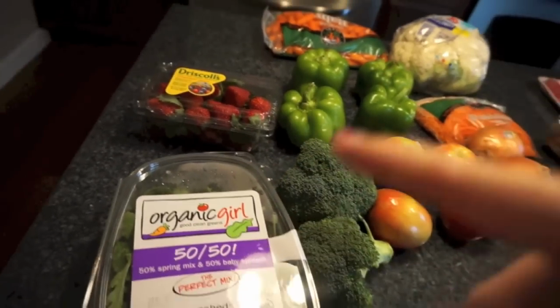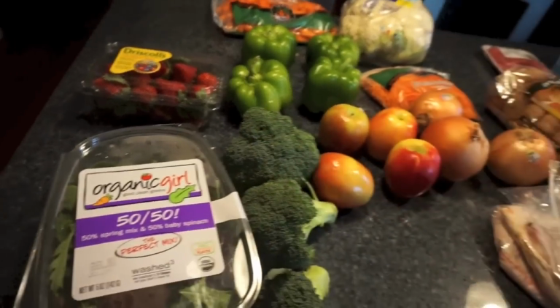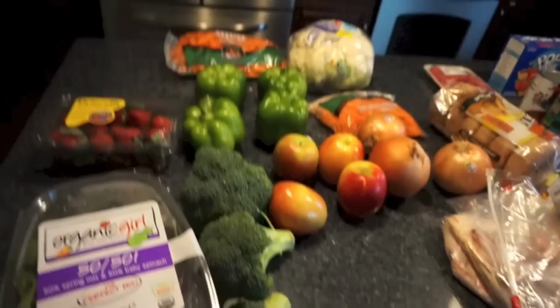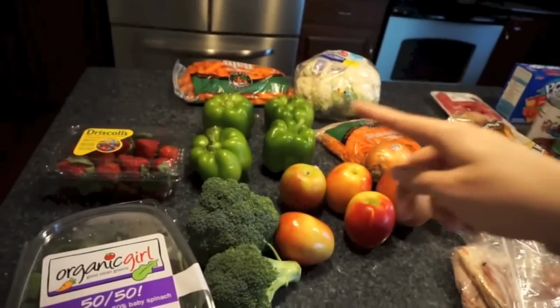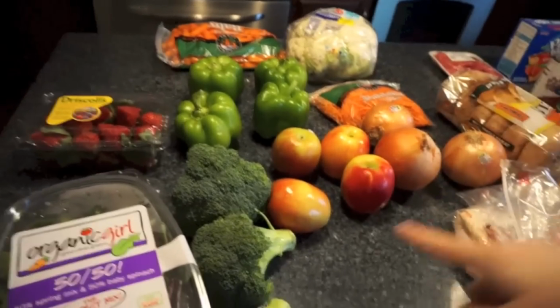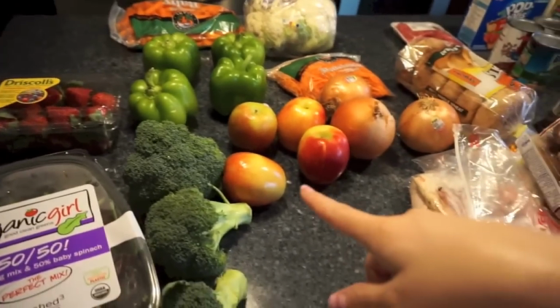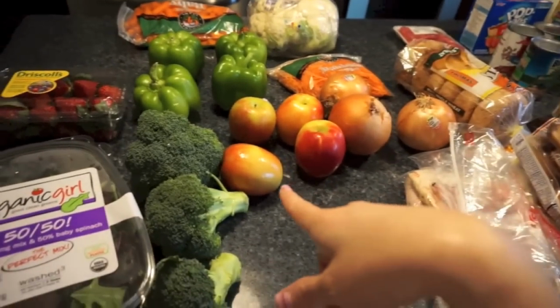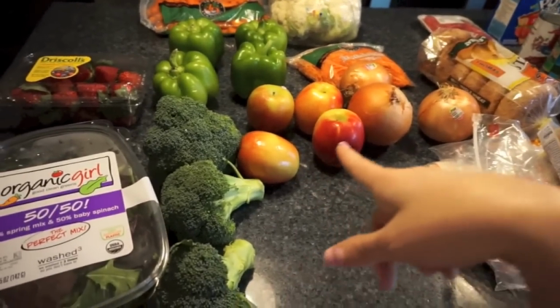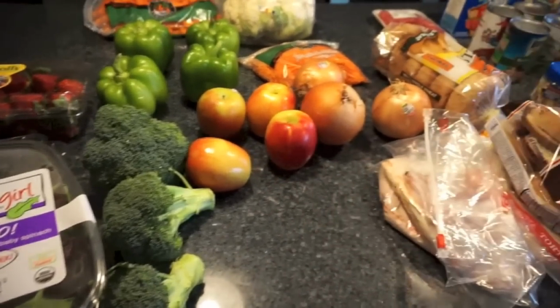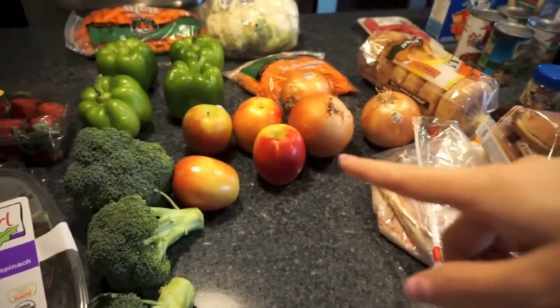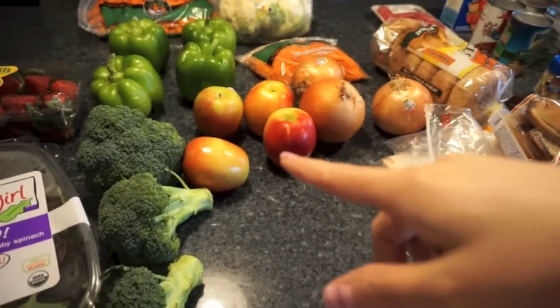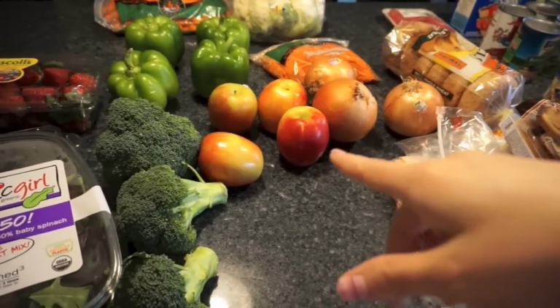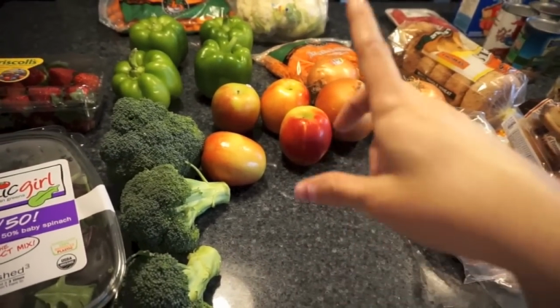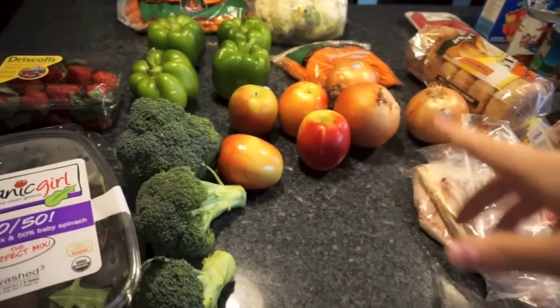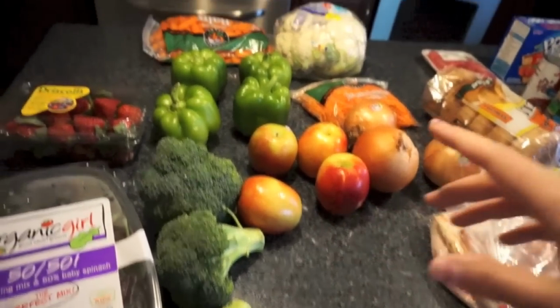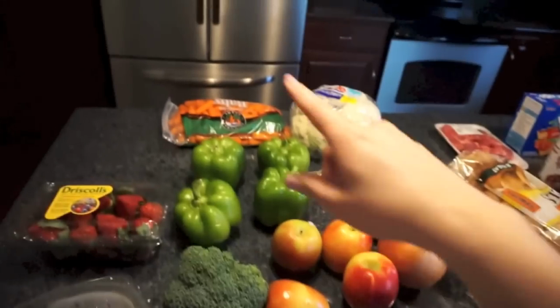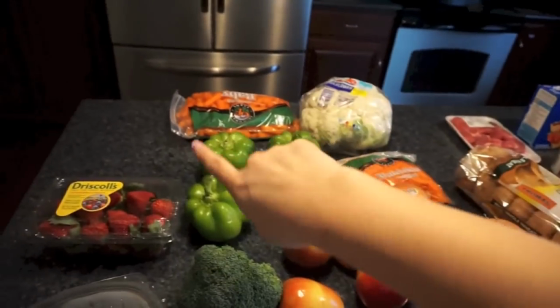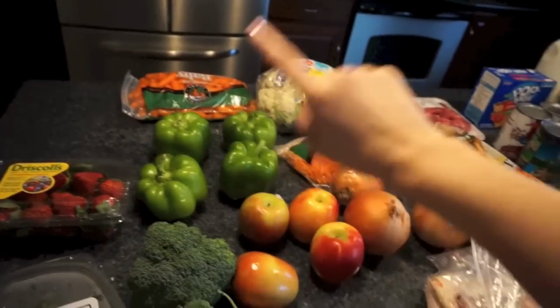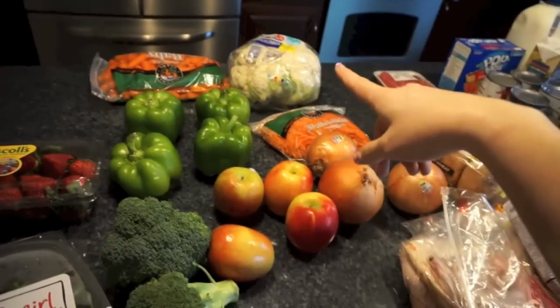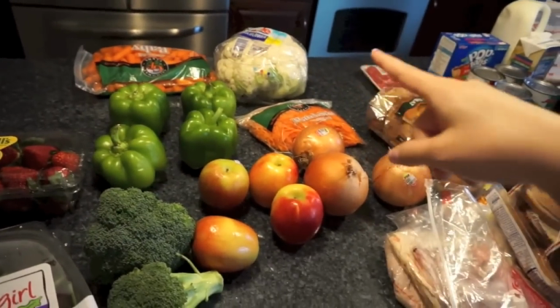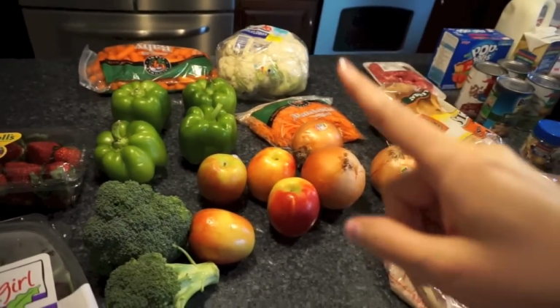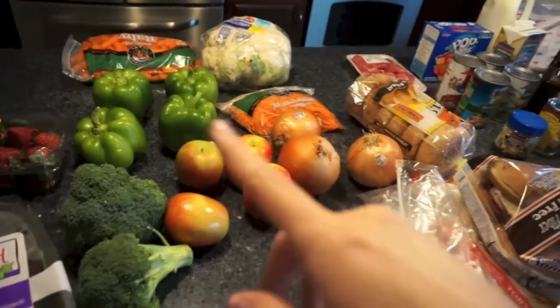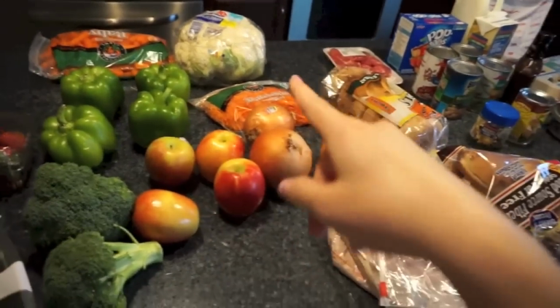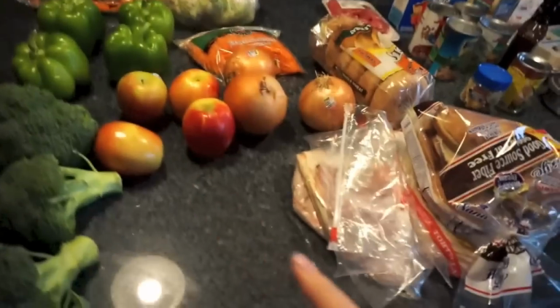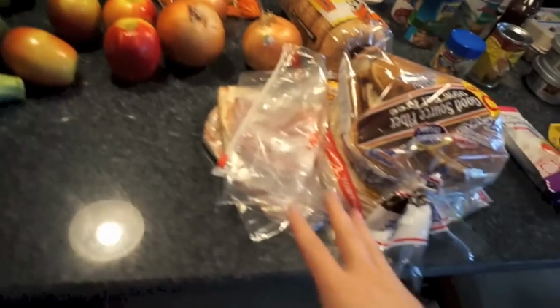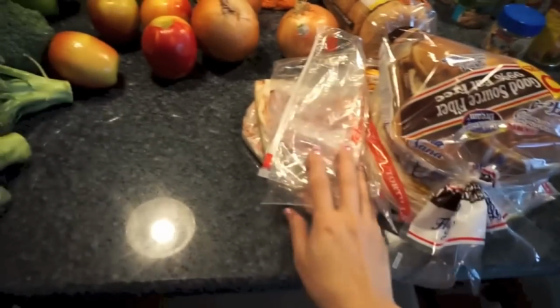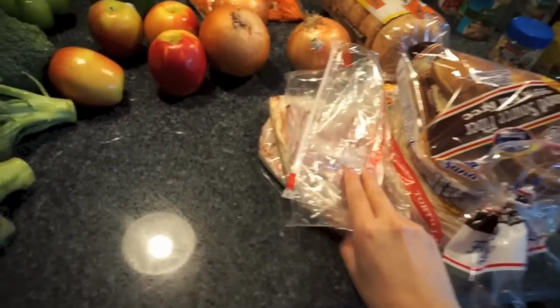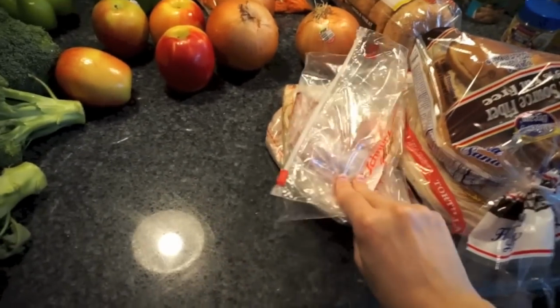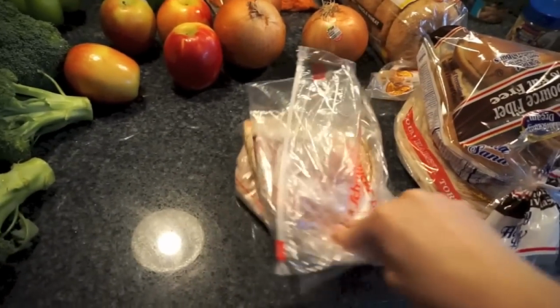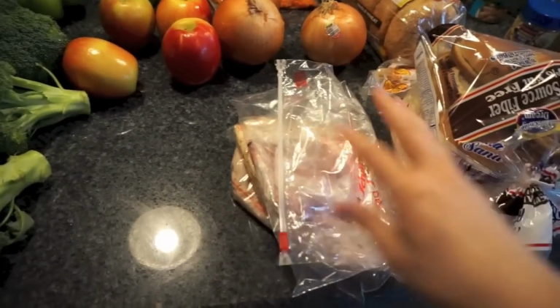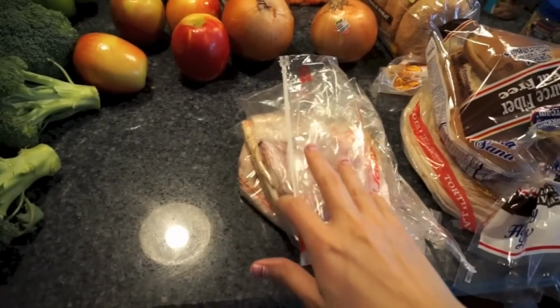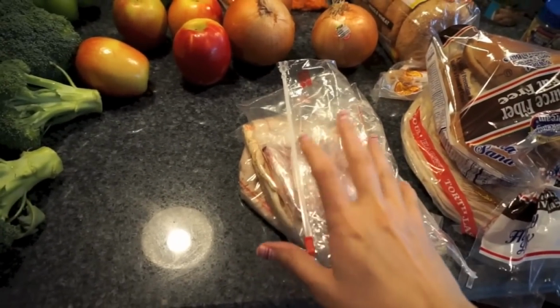So I got strawberries, some green peppers, jazz apples for my husband — I know he's got at least one so I just got a few this week. Baby carrots, cauliflower for a recipe, matchstick carrots, and then for sandwich meats we're going to try some stuff that's new.